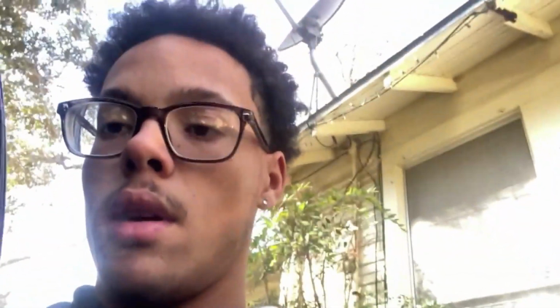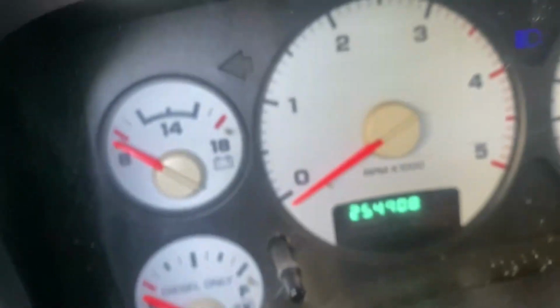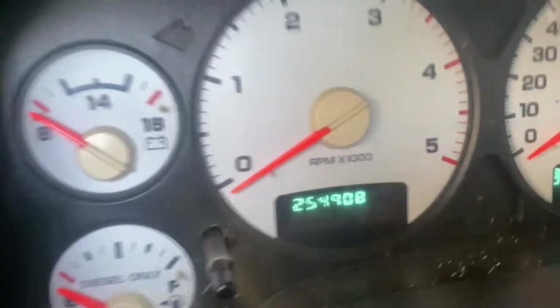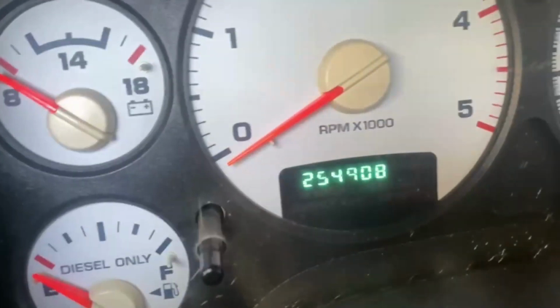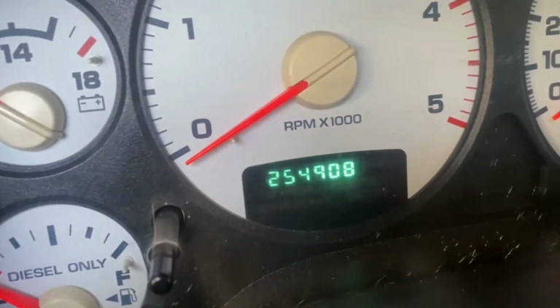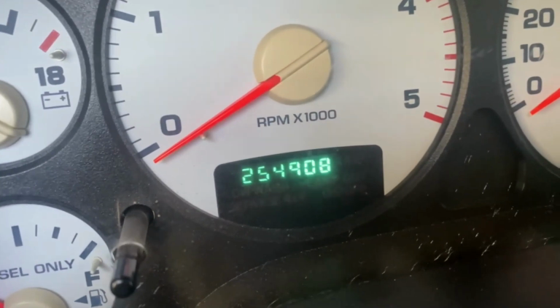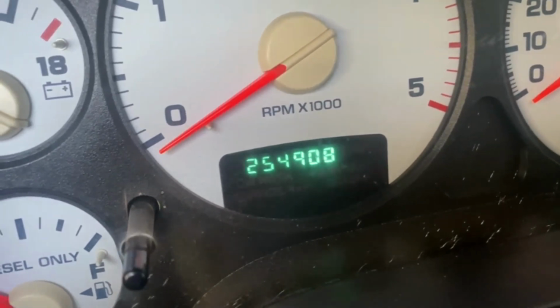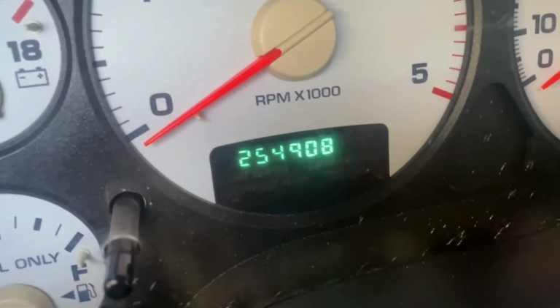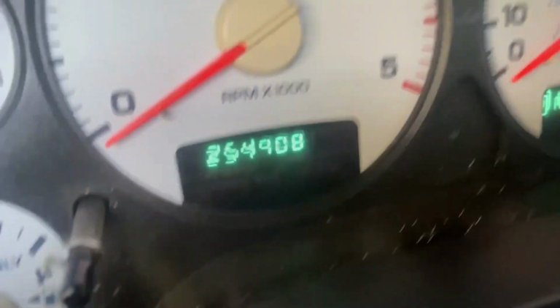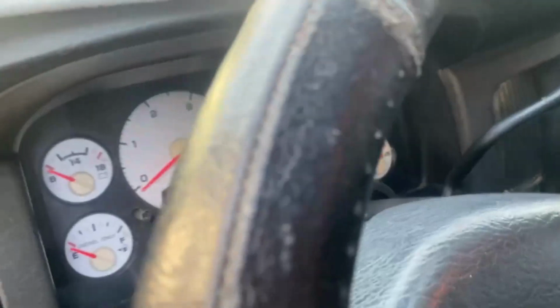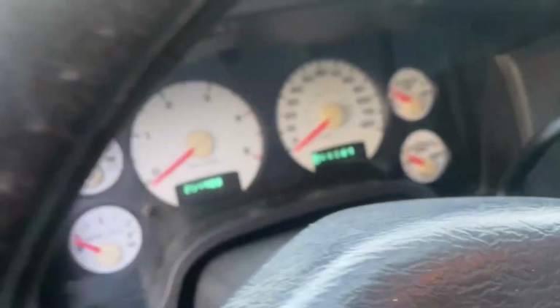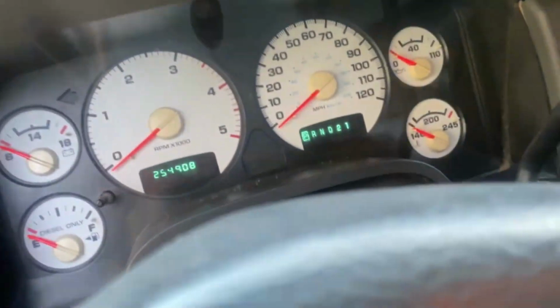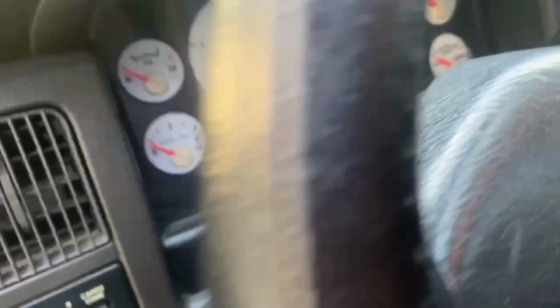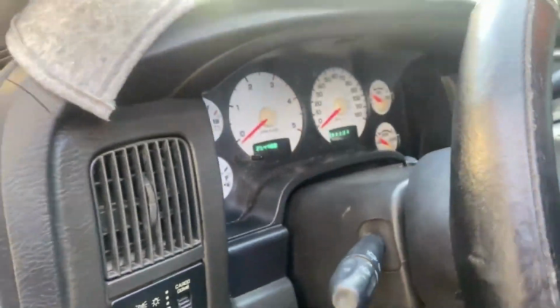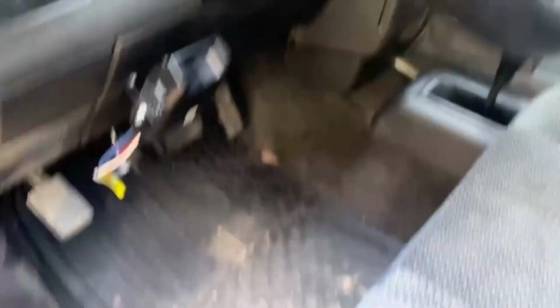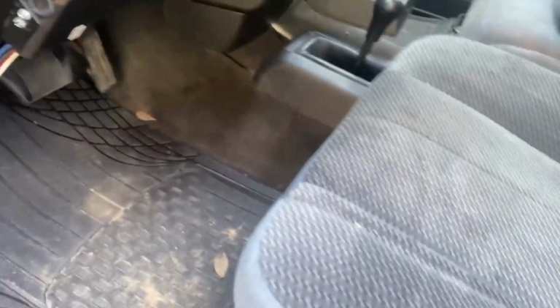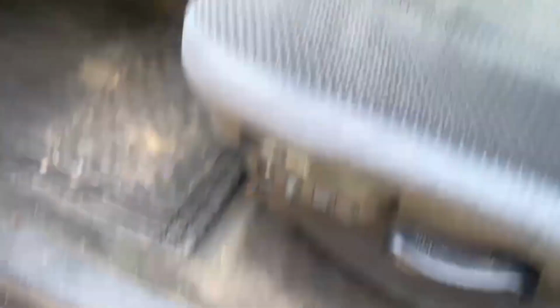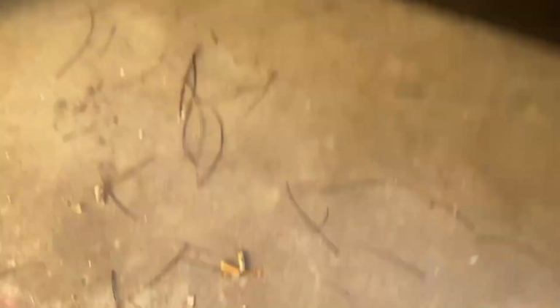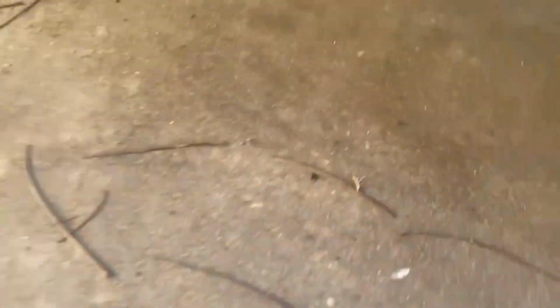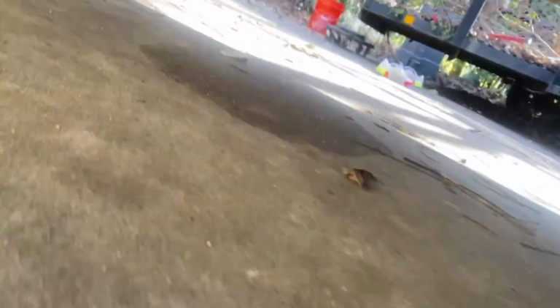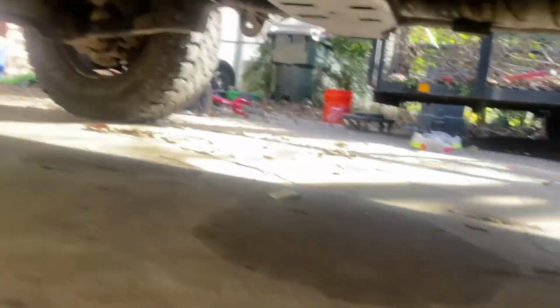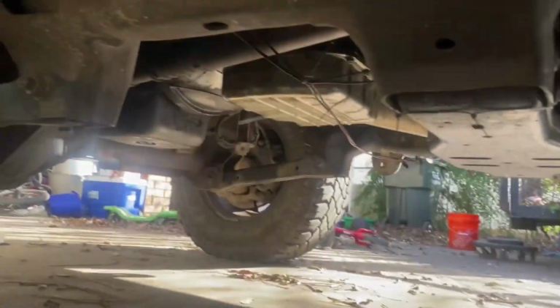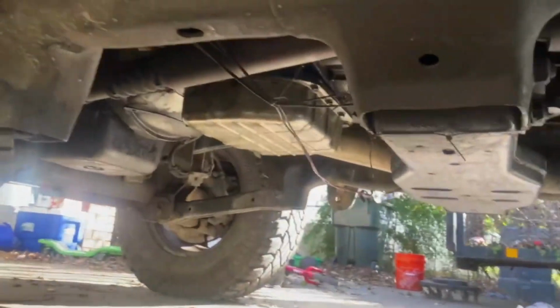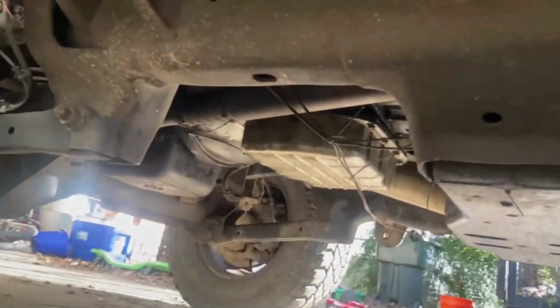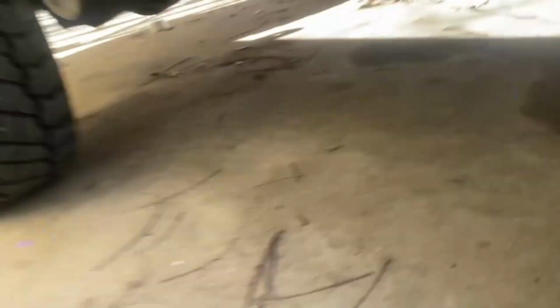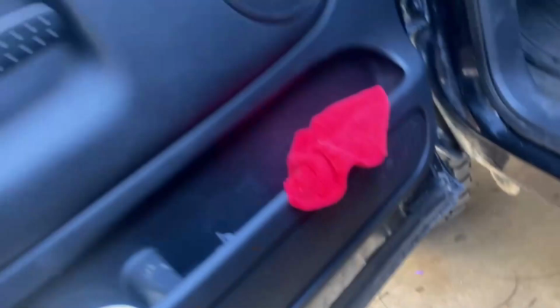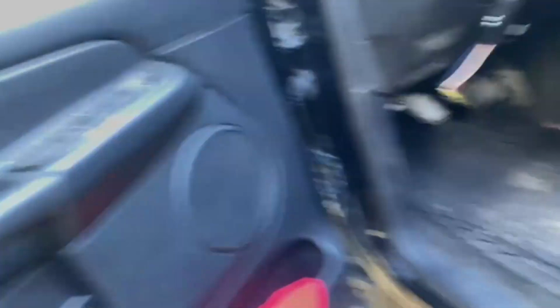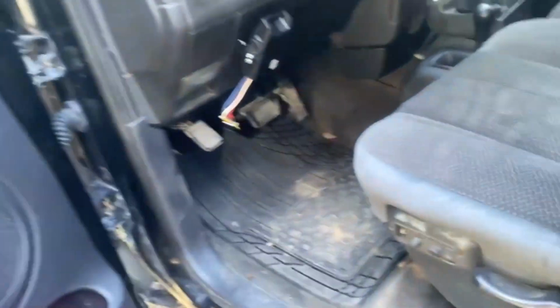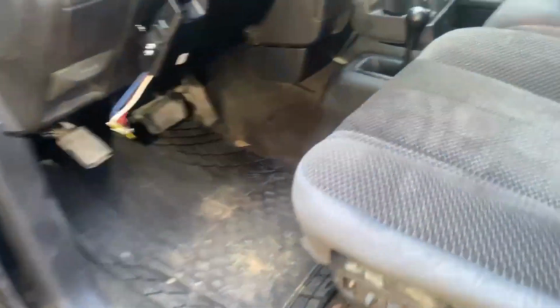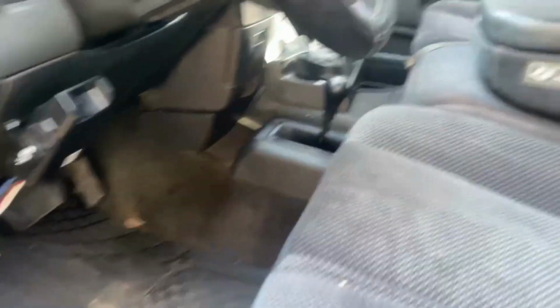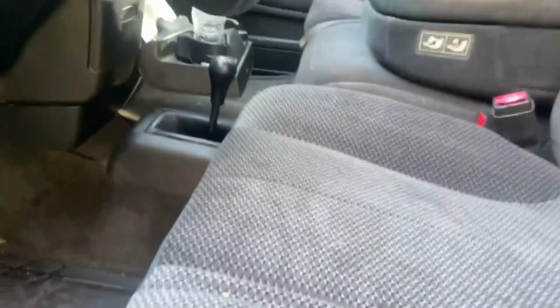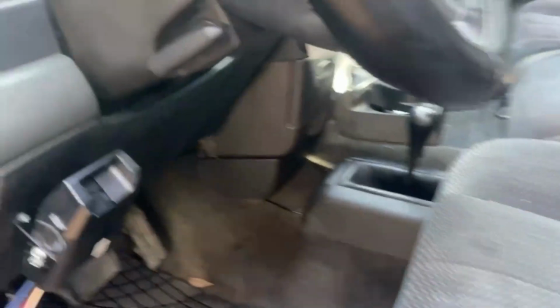It has 254,908 miles and ships super smoothly. Usually the transmissions go bad on these trucks — I think it's from people putting too much power to them.